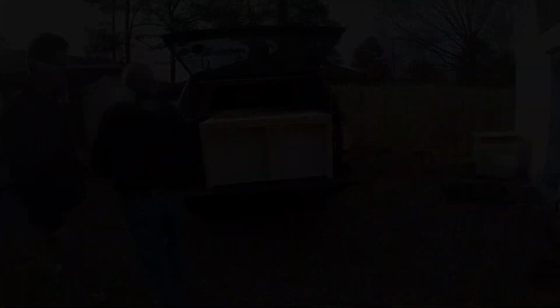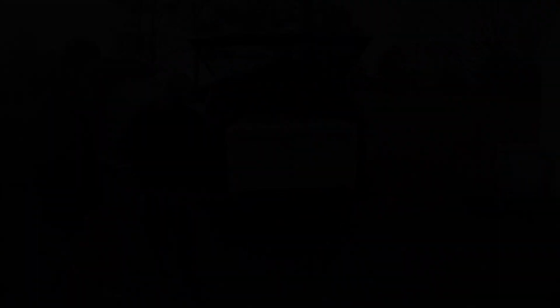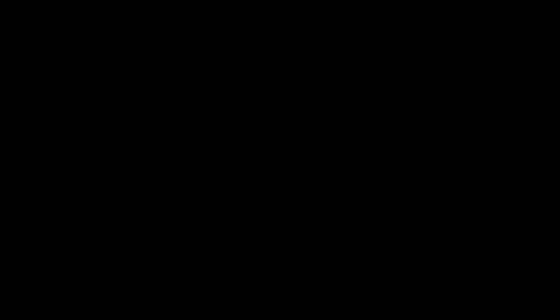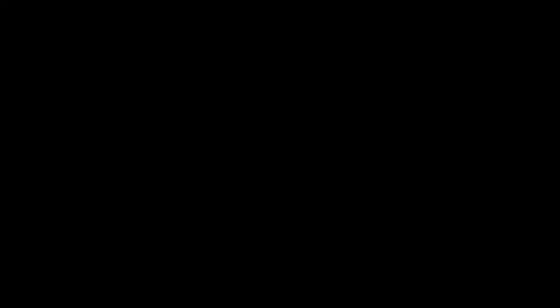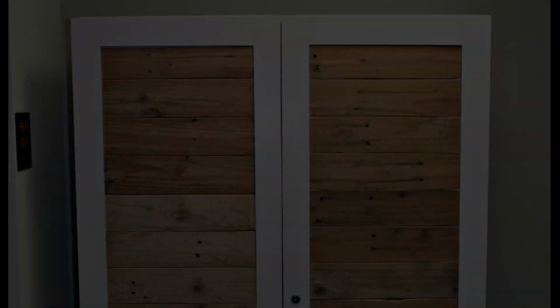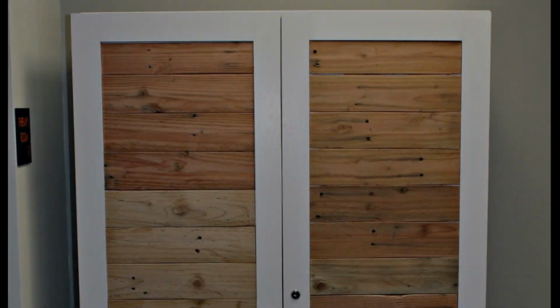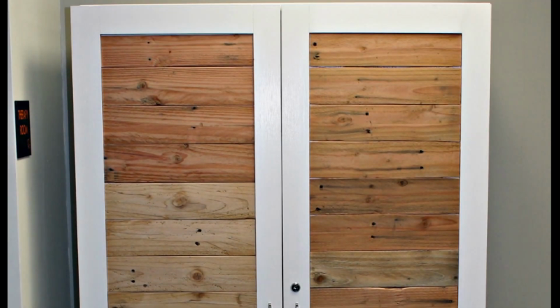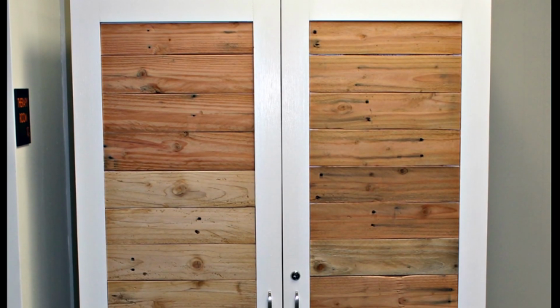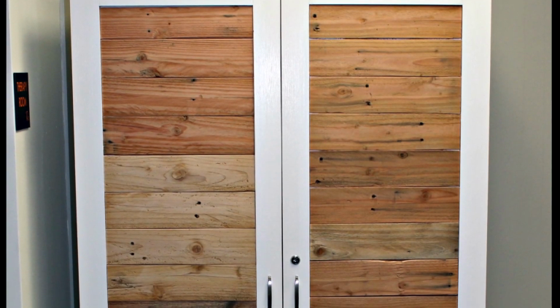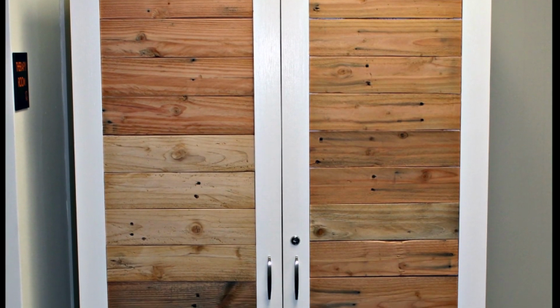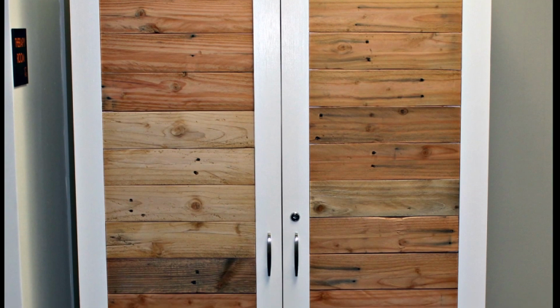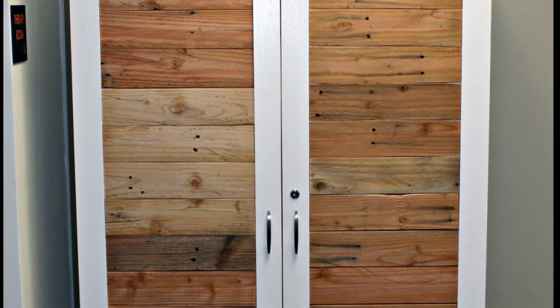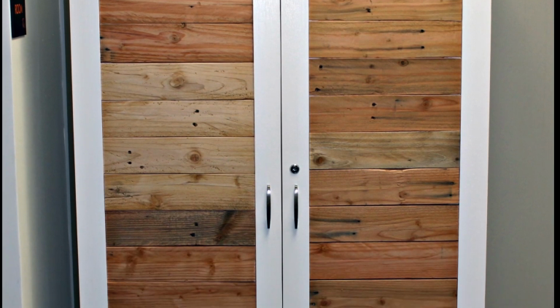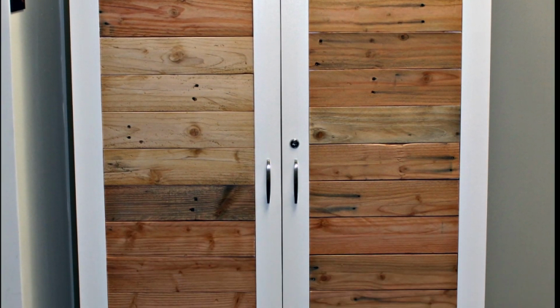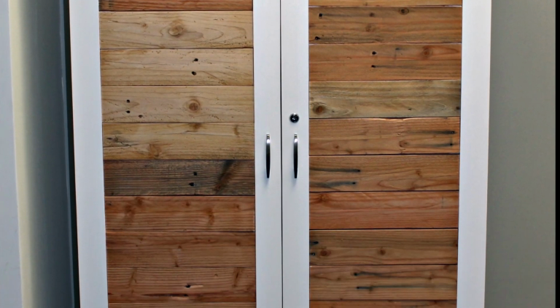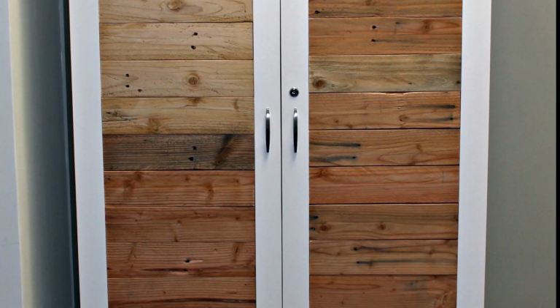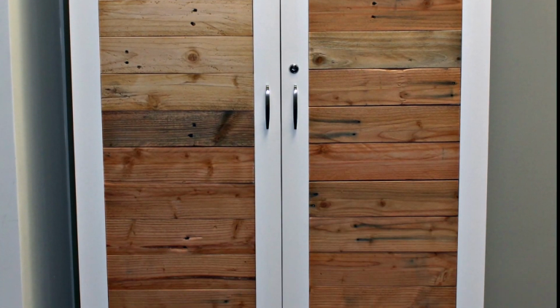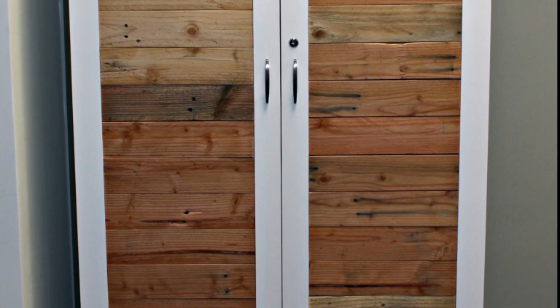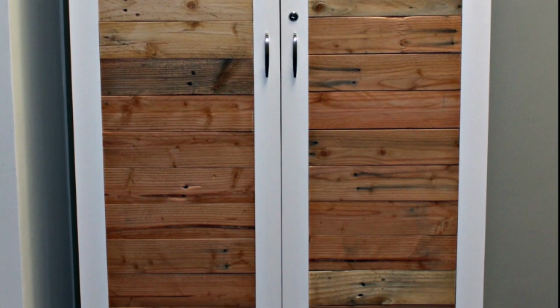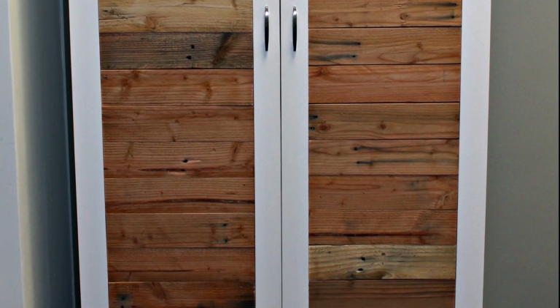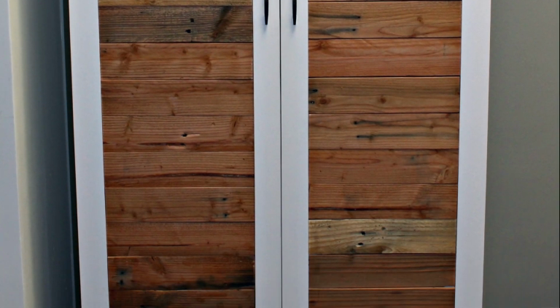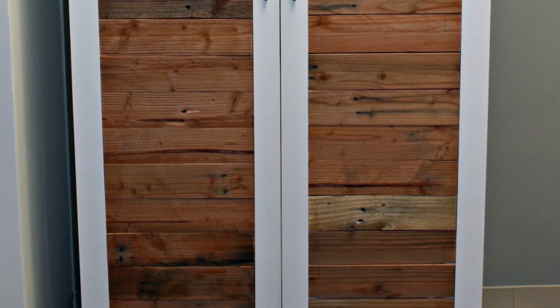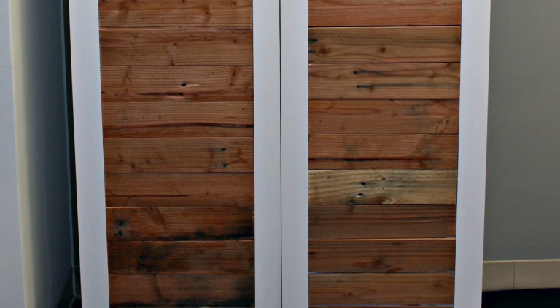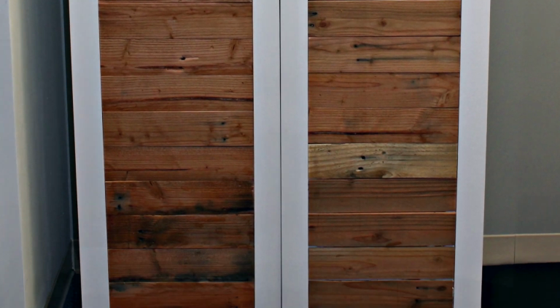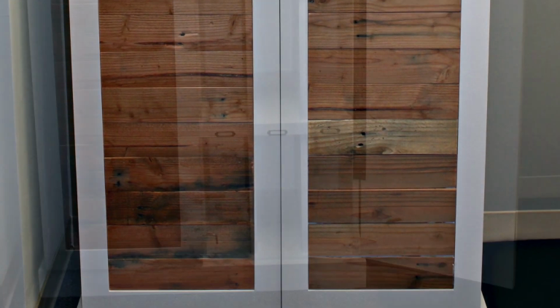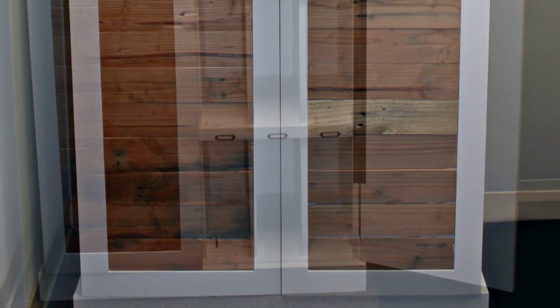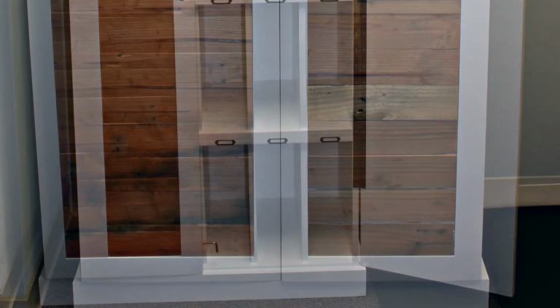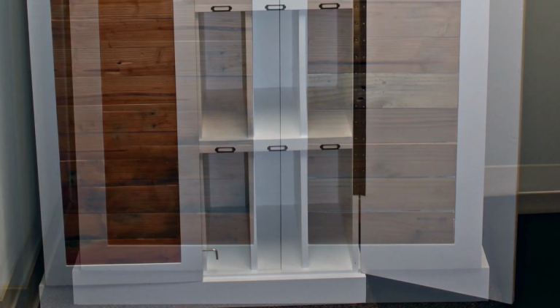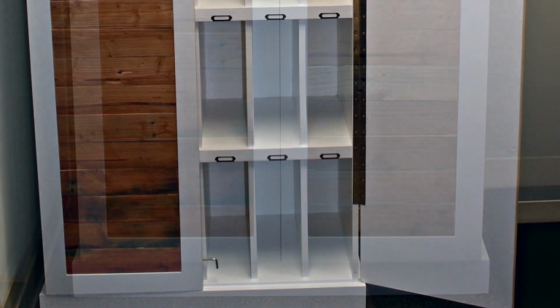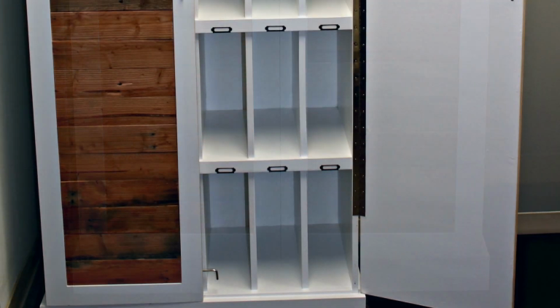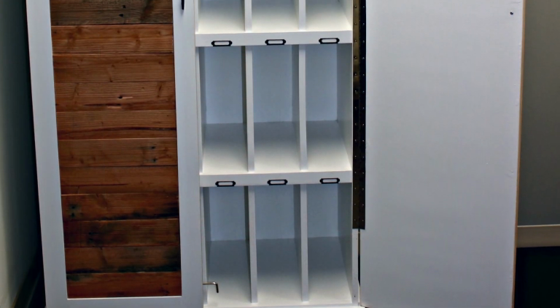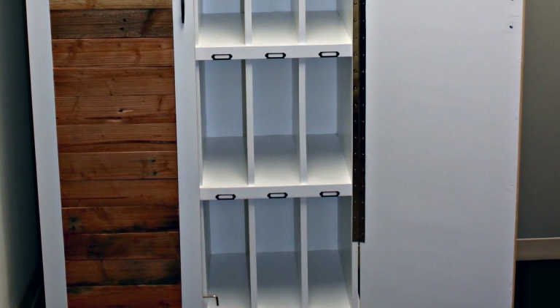Here it is installed in the office. I love the clean white lines and then the pallet wood accent. The client was super happy — they really liked it.